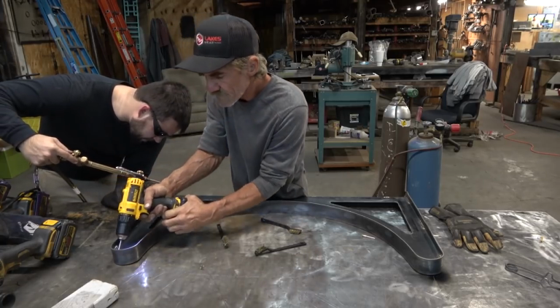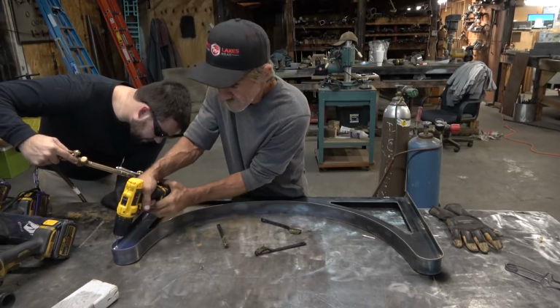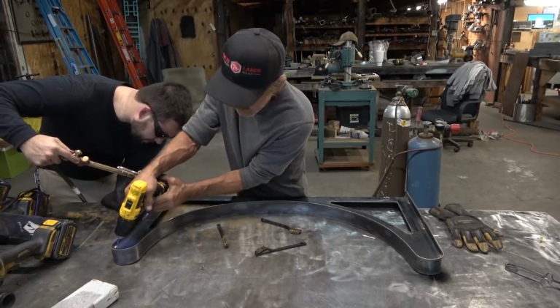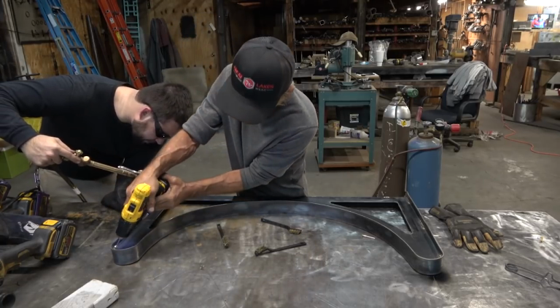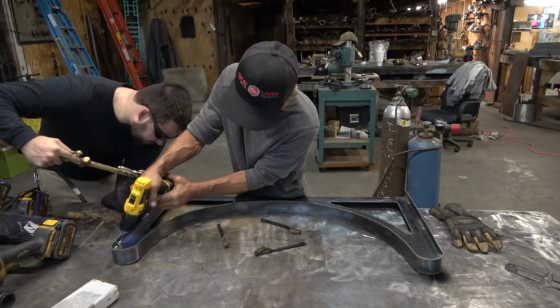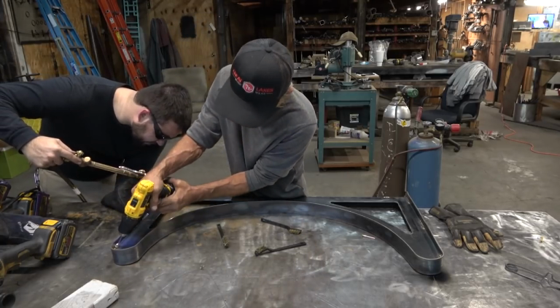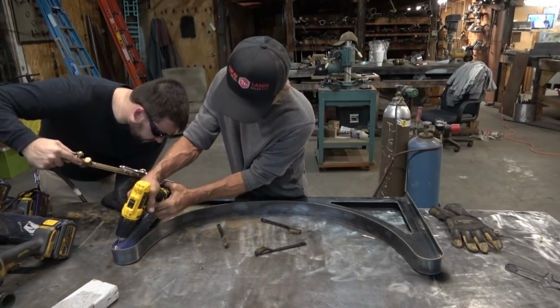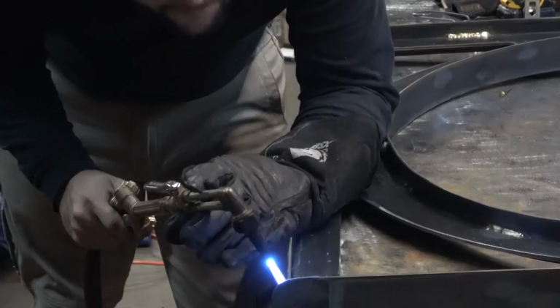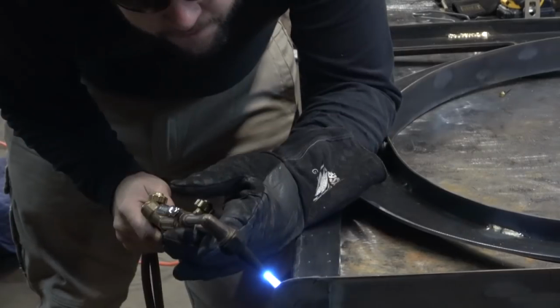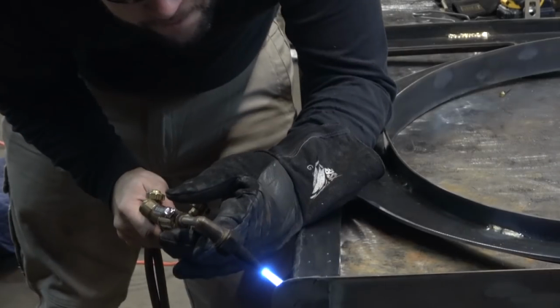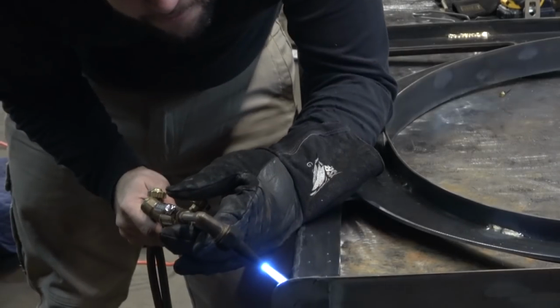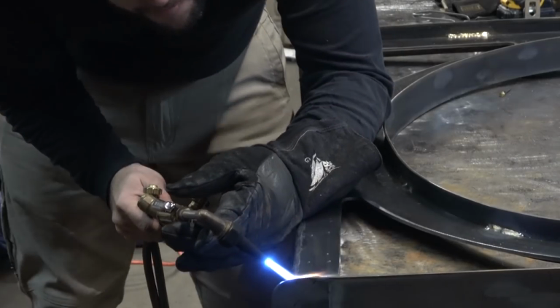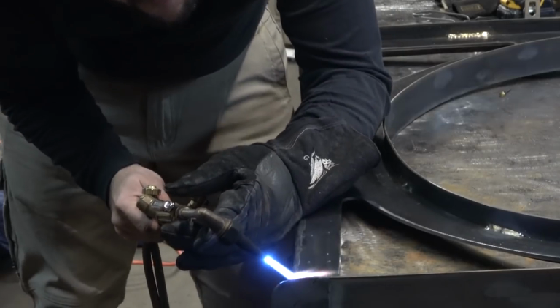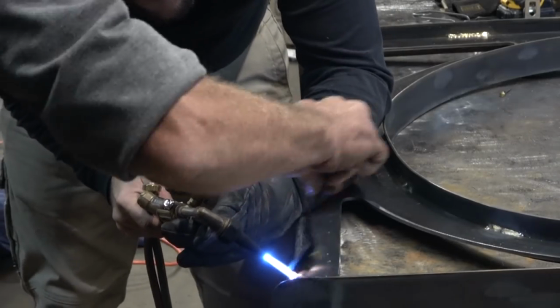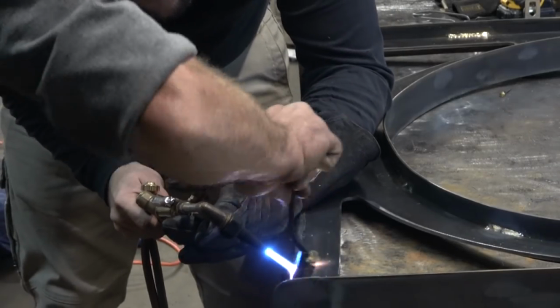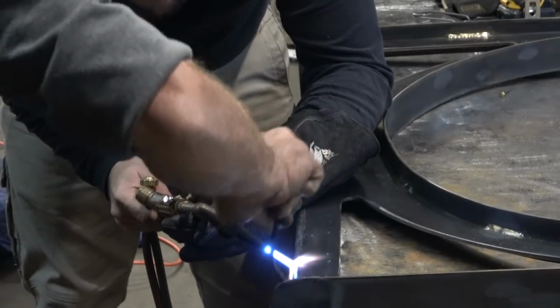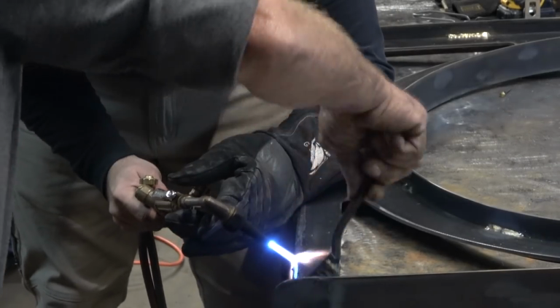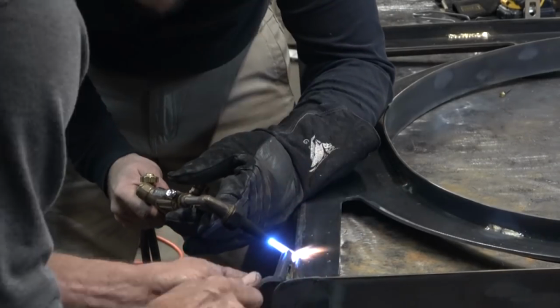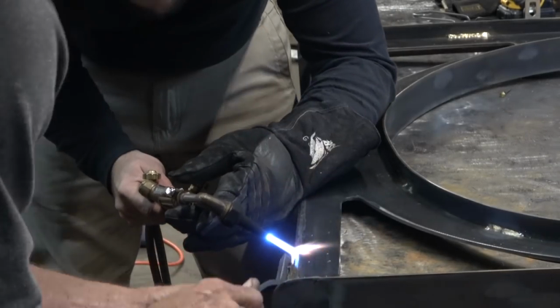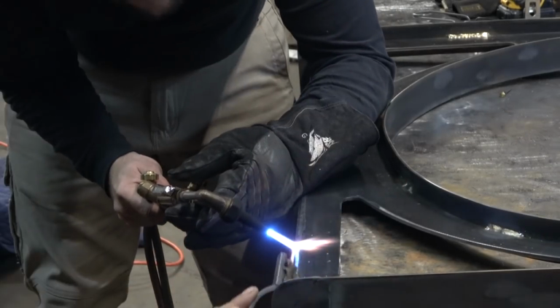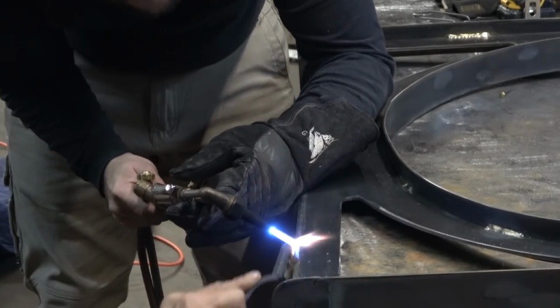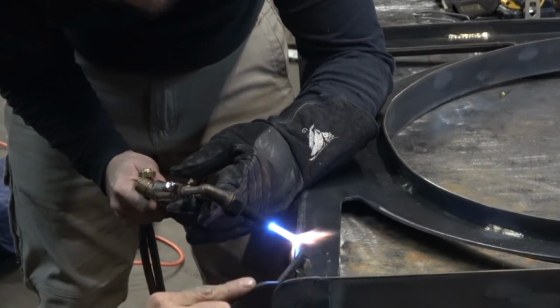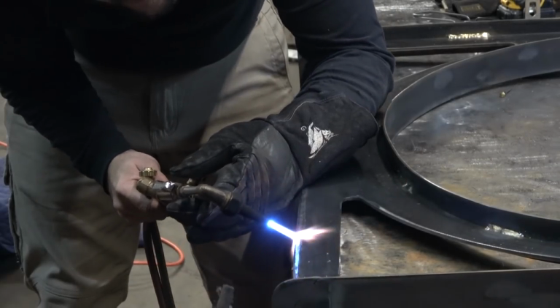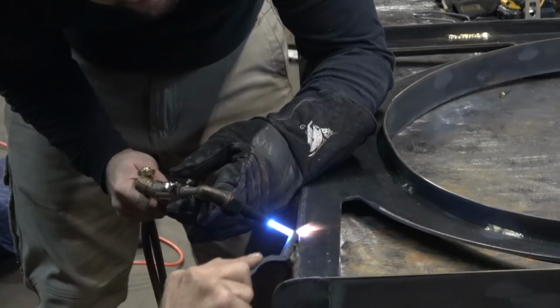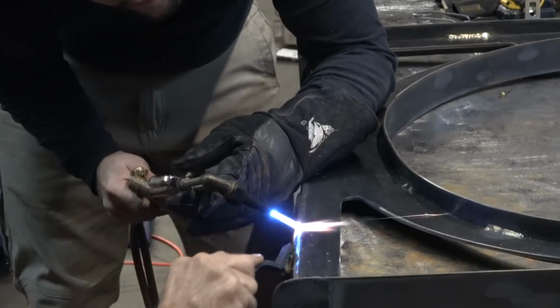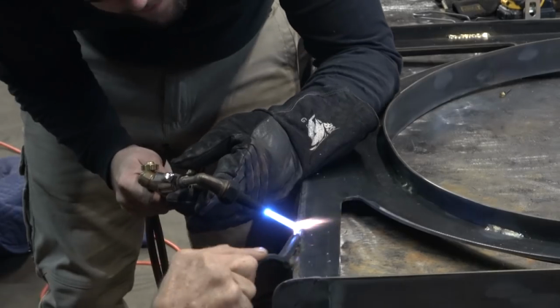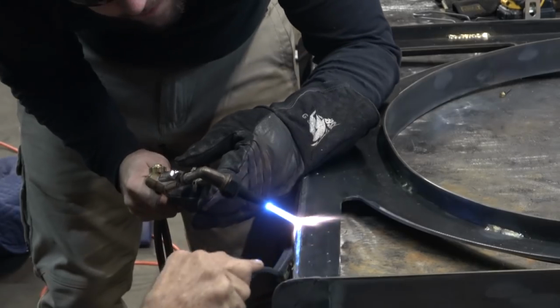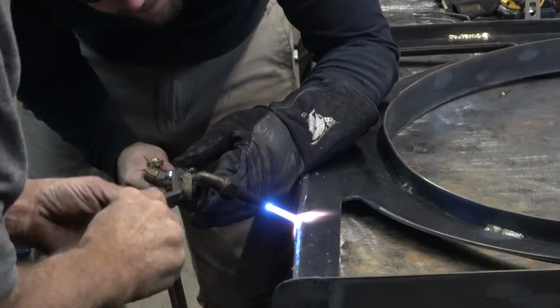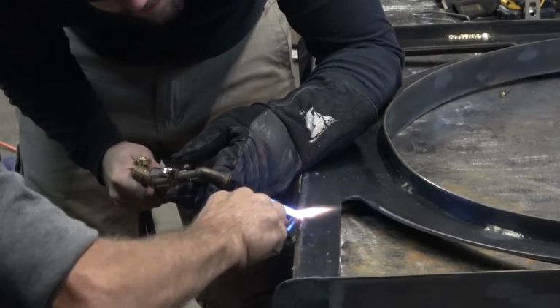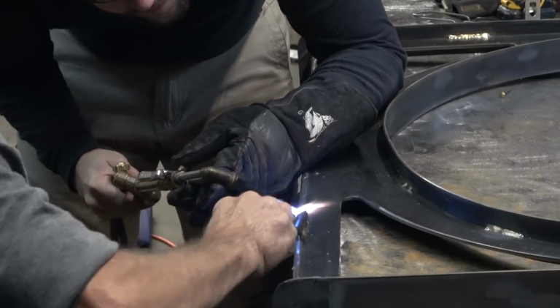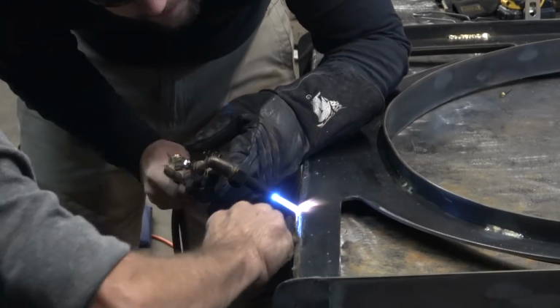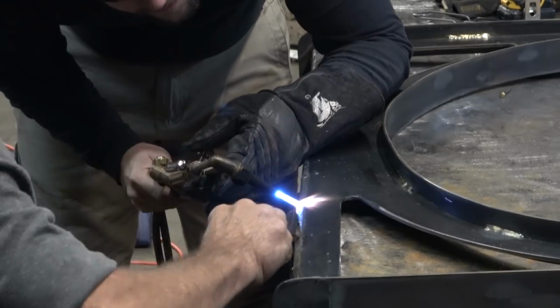We did use both little handheld brushes and some drill attachment pieces that helped get into the corners. This was tedious — this was an experiment for me, and I learned some stuff along the way.